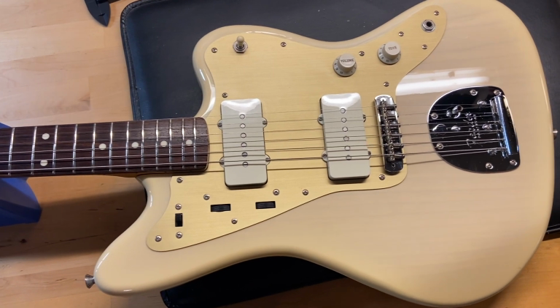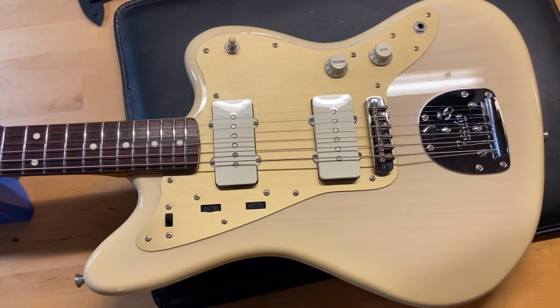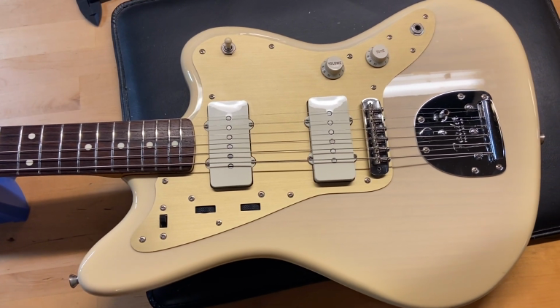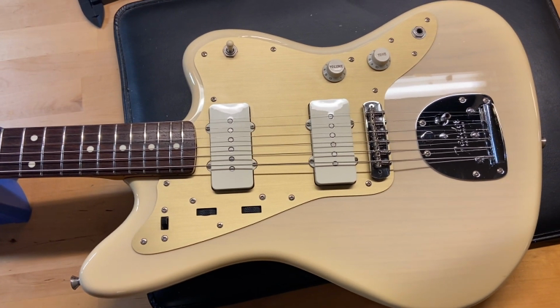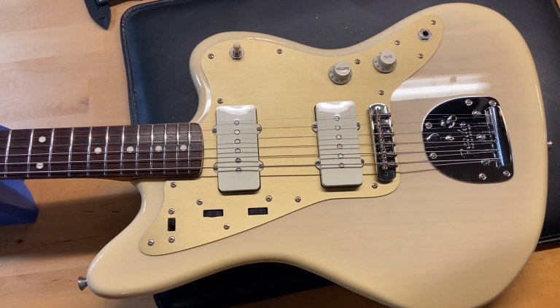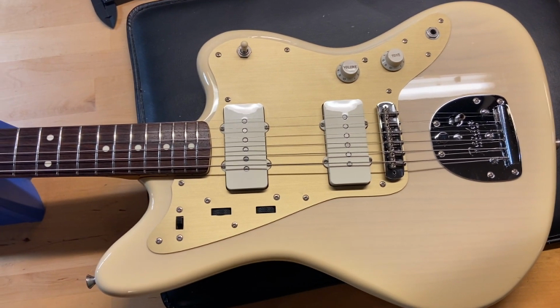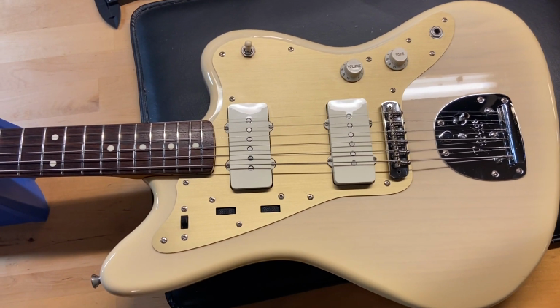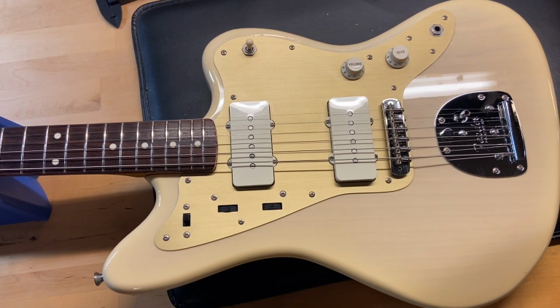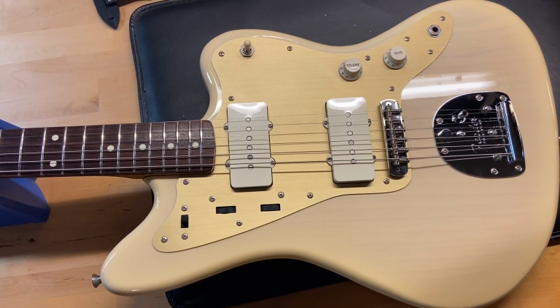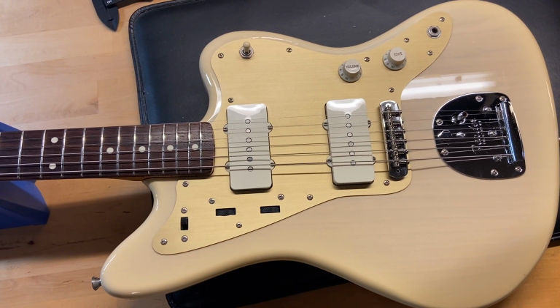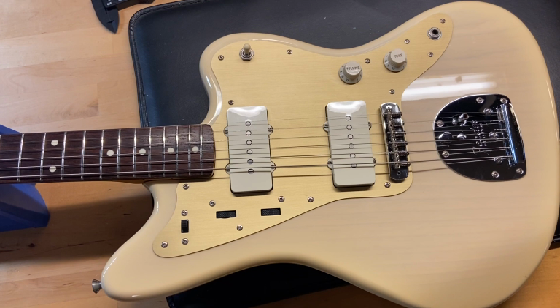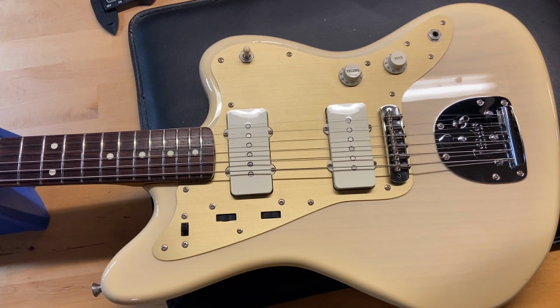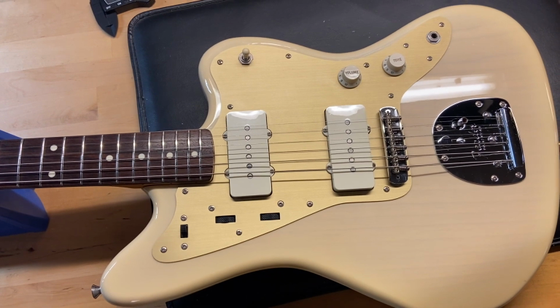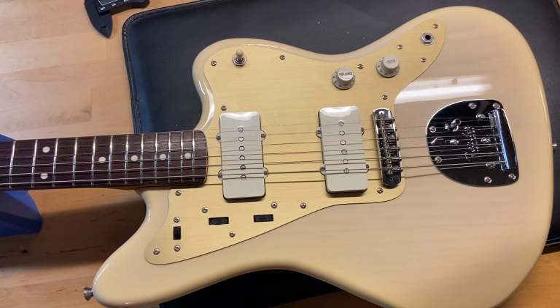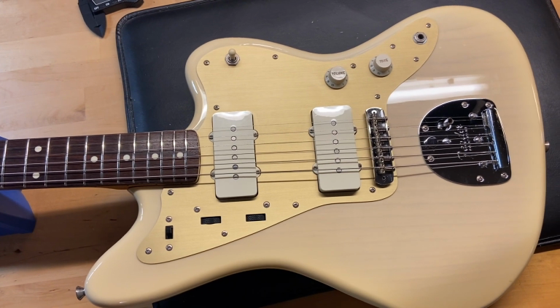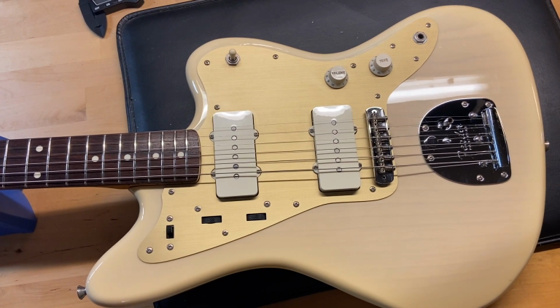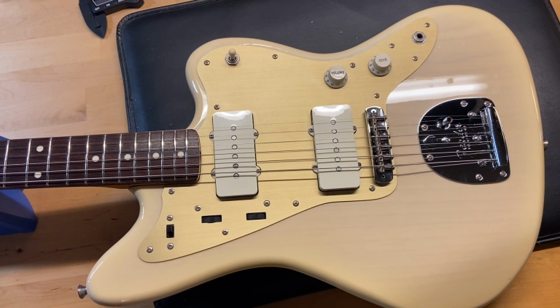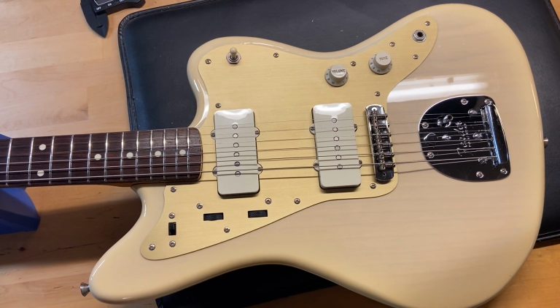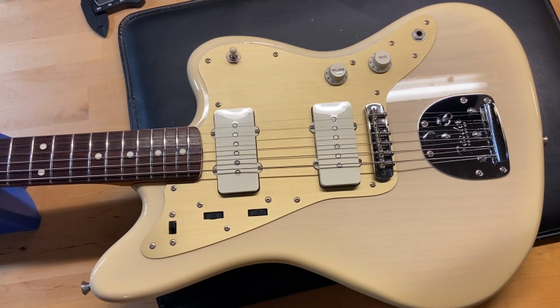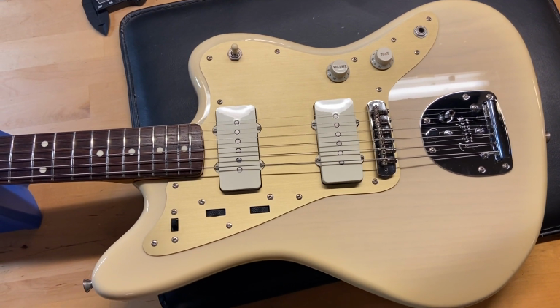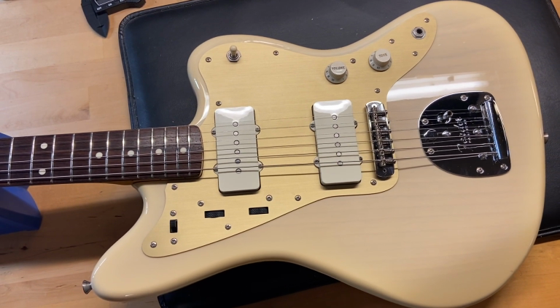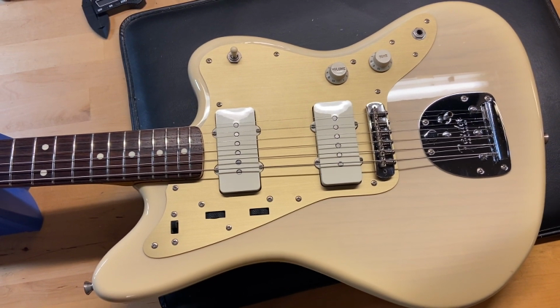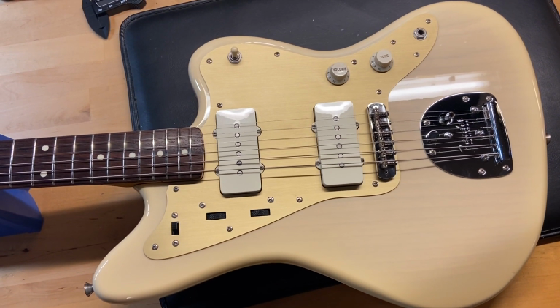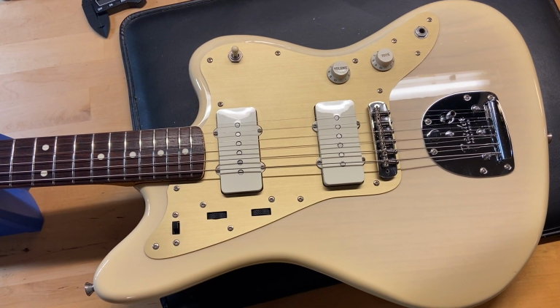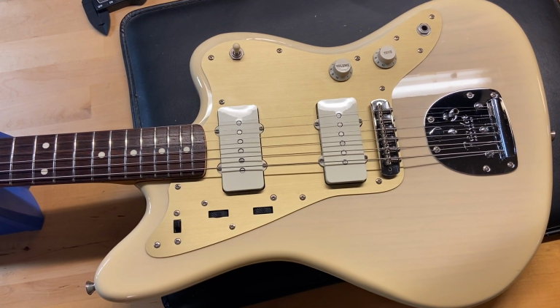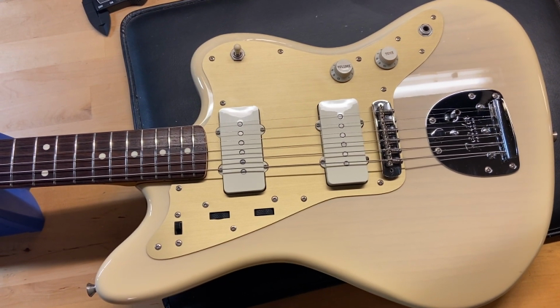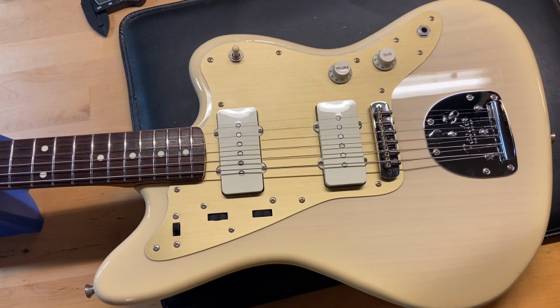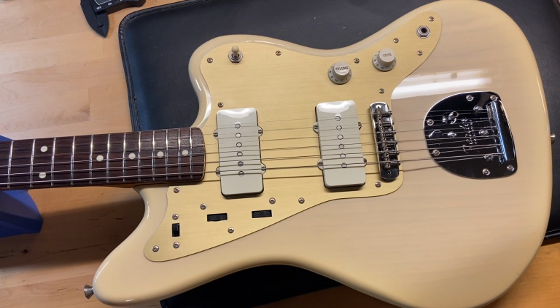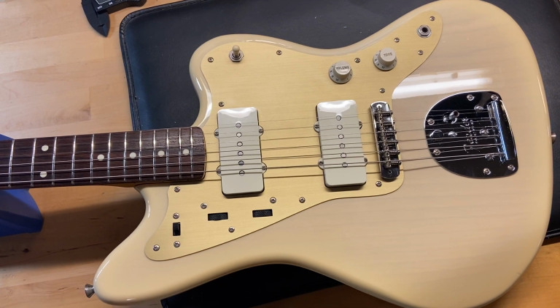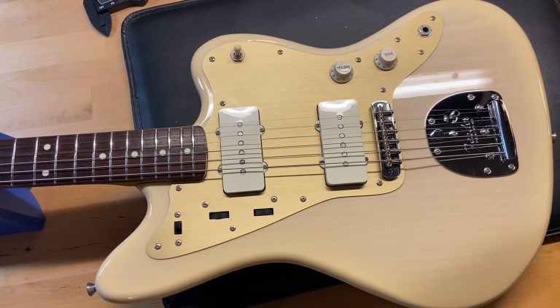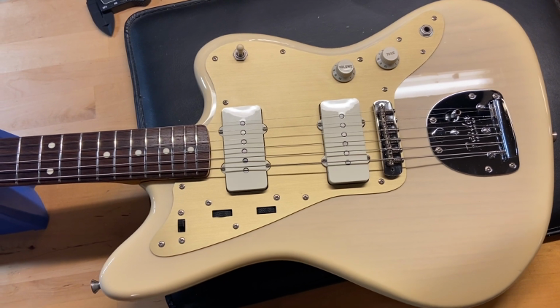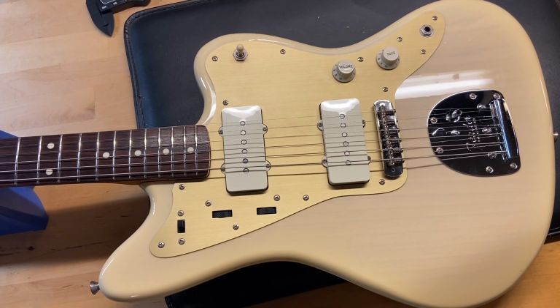It has a typical C-shaped neck. The caliper measurements: nut width is 1.68 inches, depth at the first fret is 0.86 inches, and depth at the 12th fret is 0.91 inches.